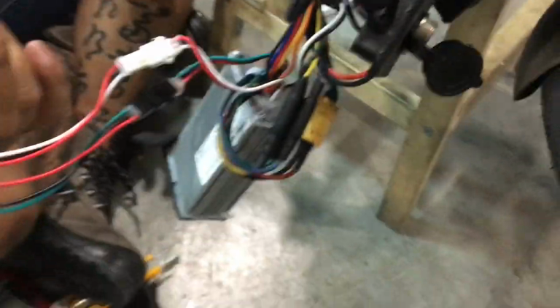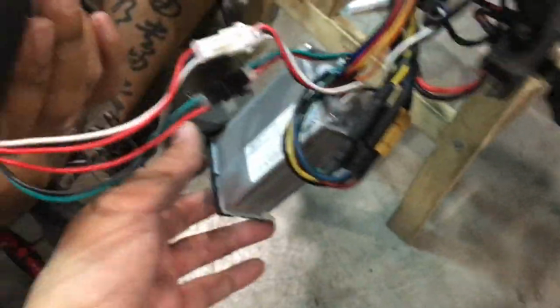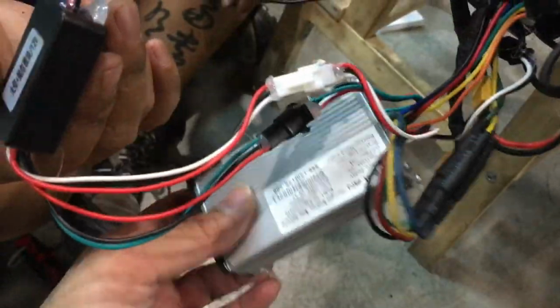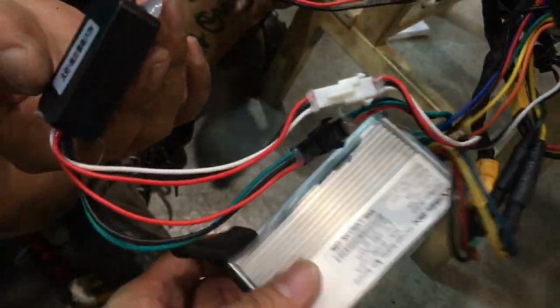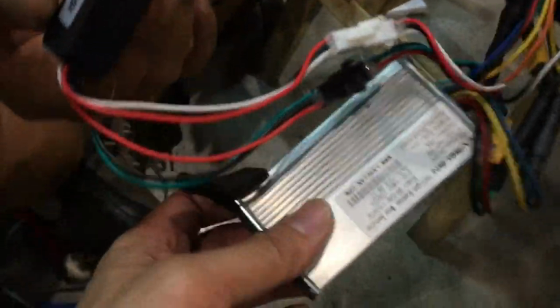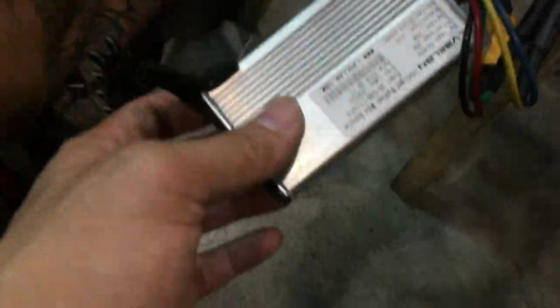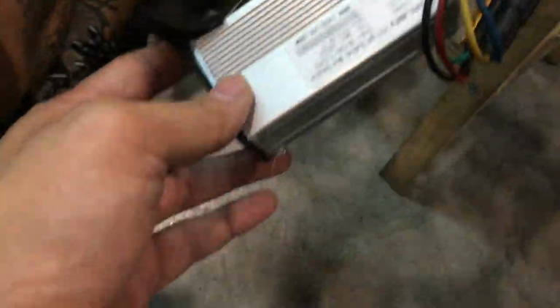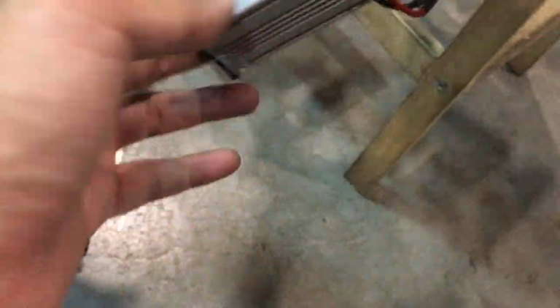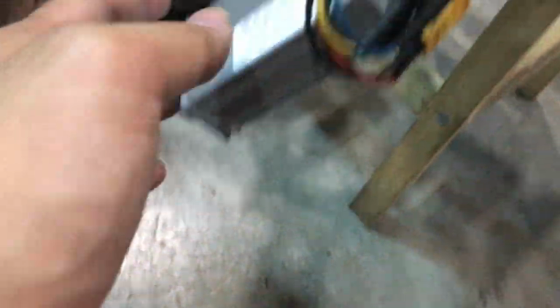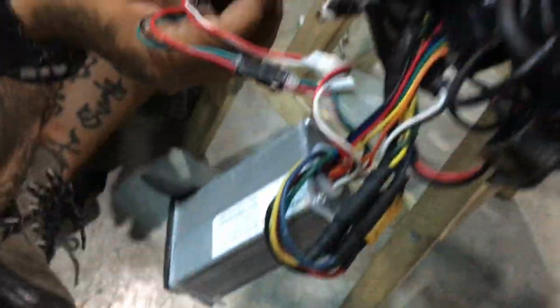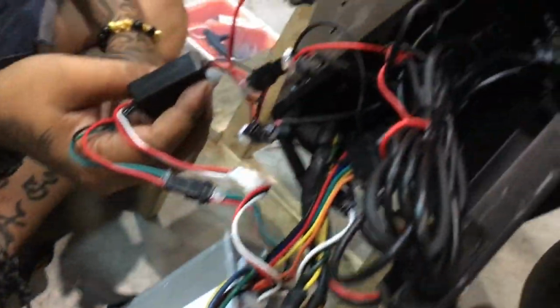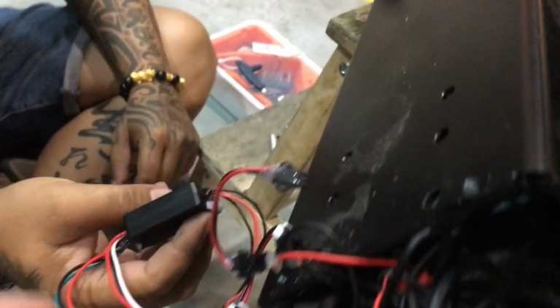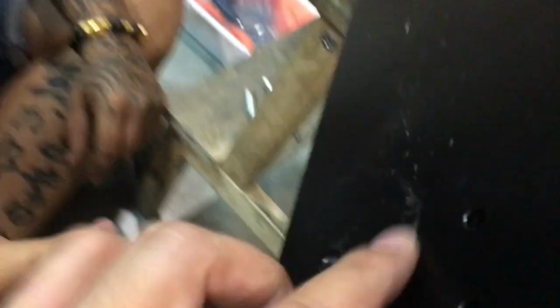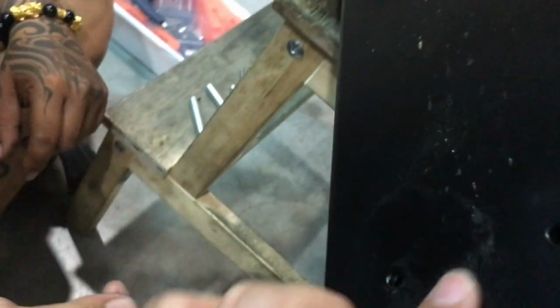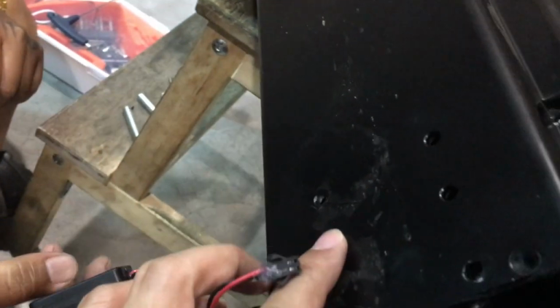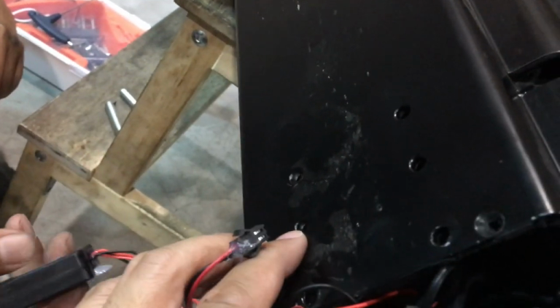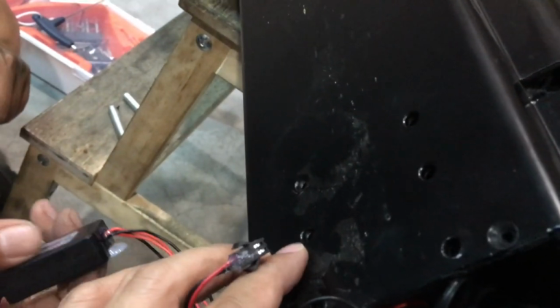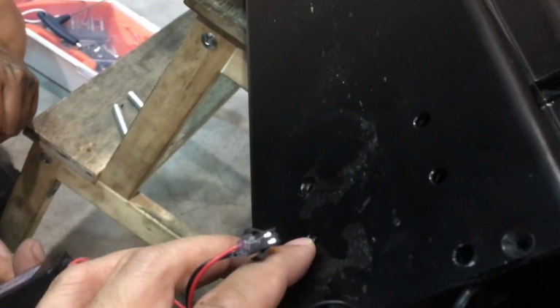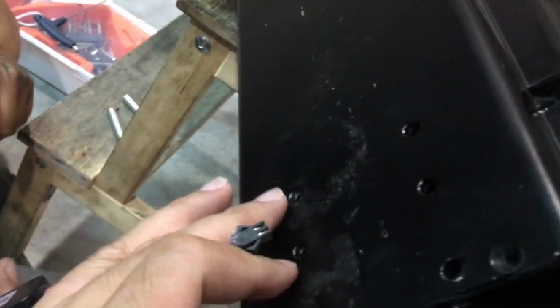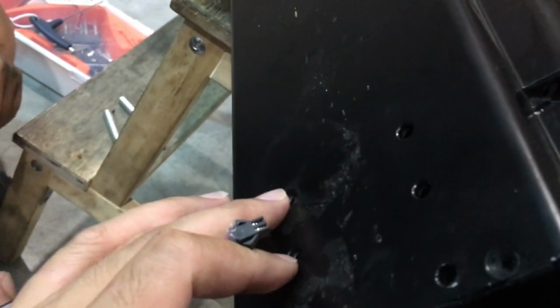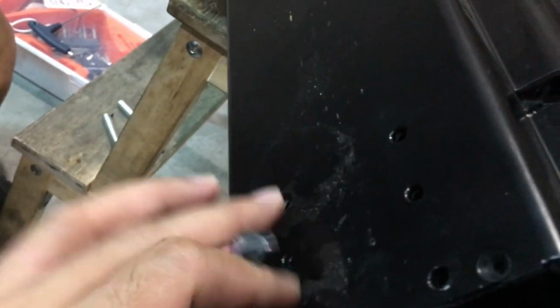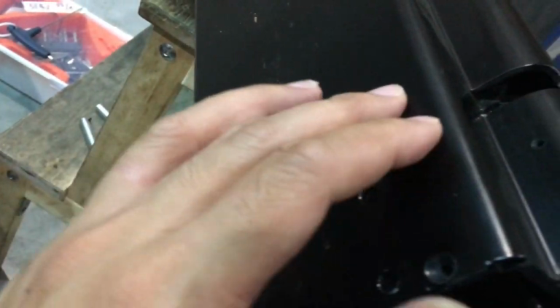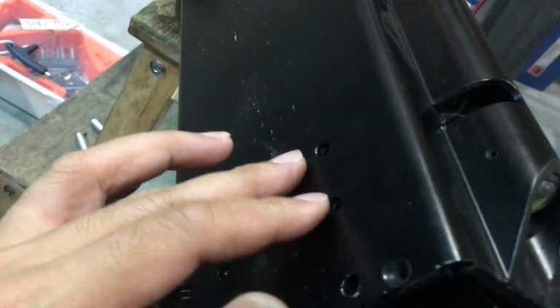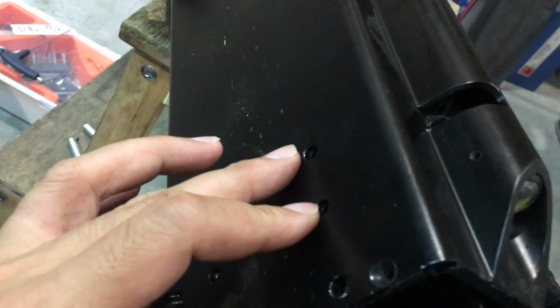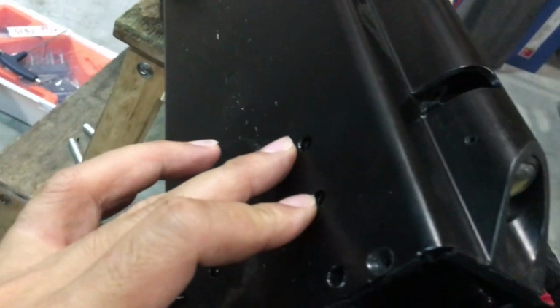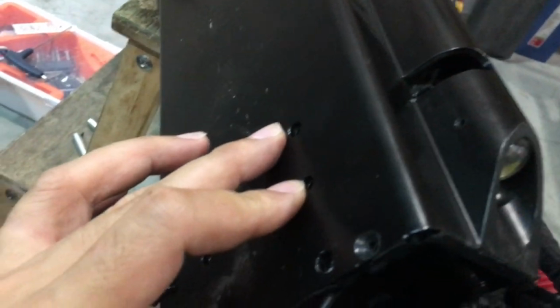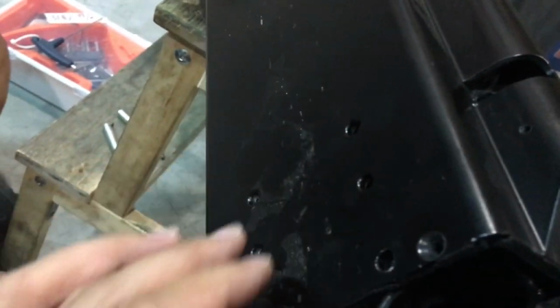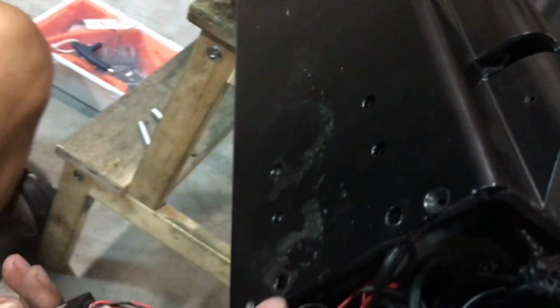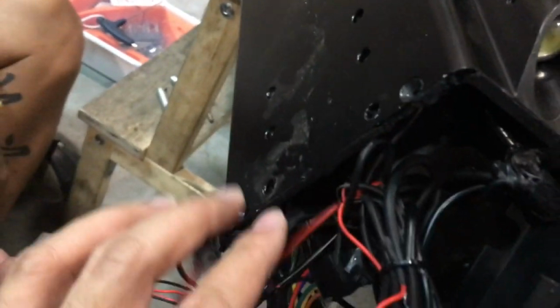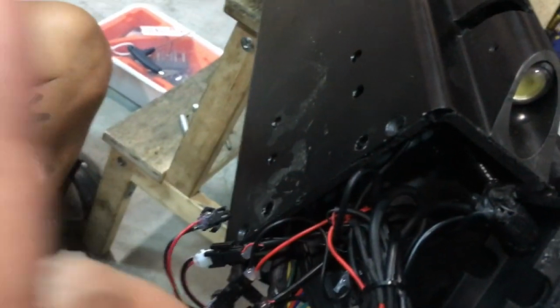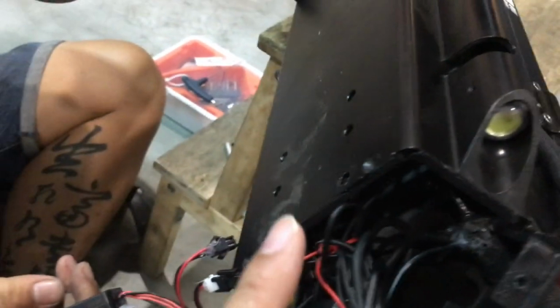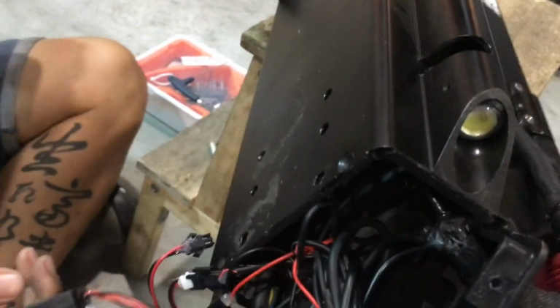If you have to change out your controller, the same steps apply. Remember in the first step, you were asked to unplug the rubber stopper — that's only if you want to remove the battery.